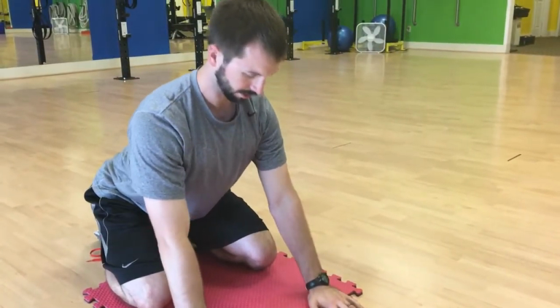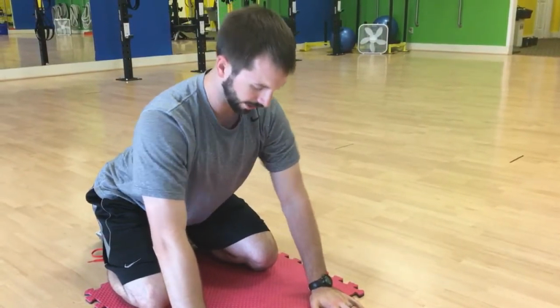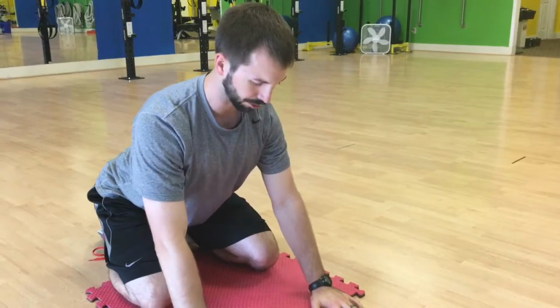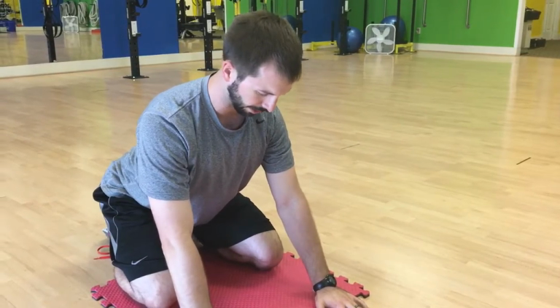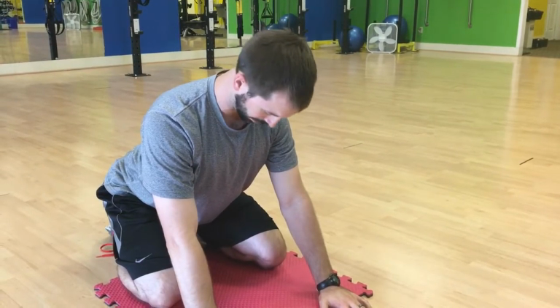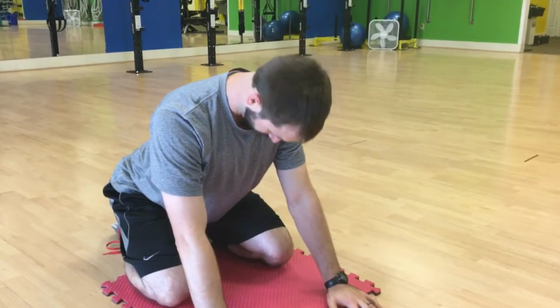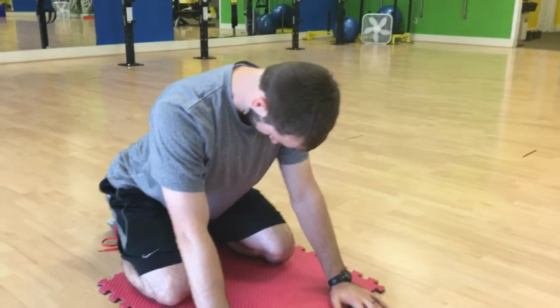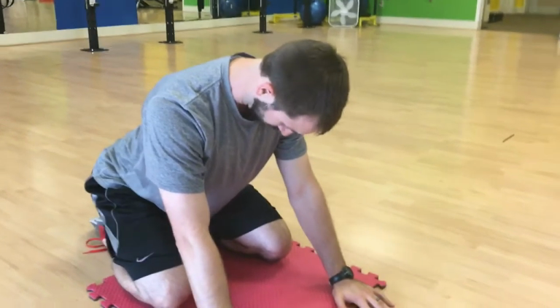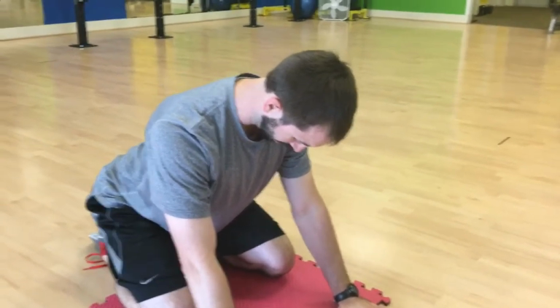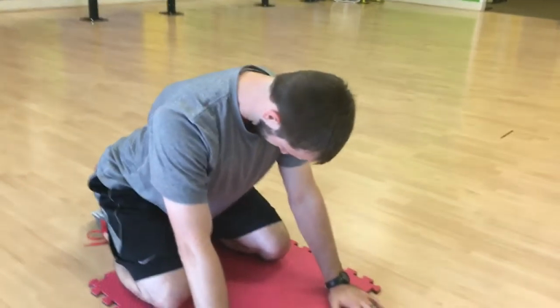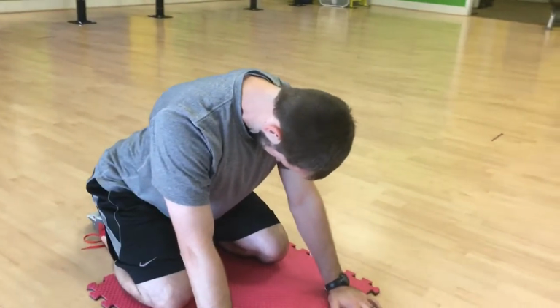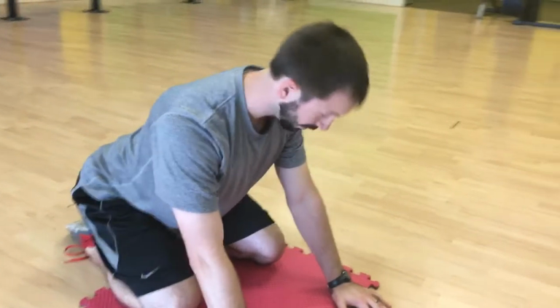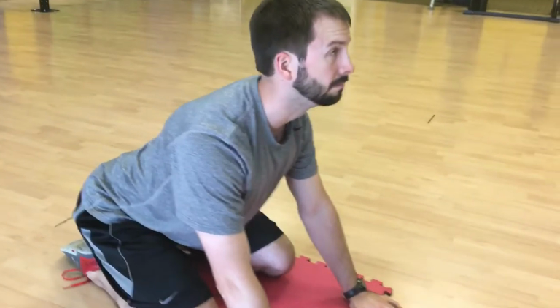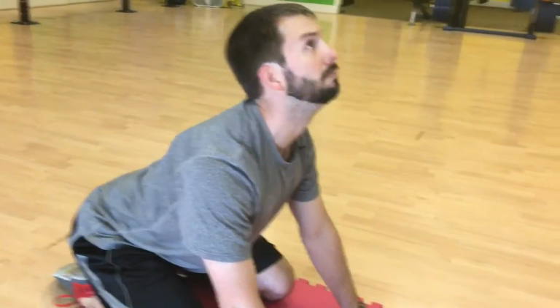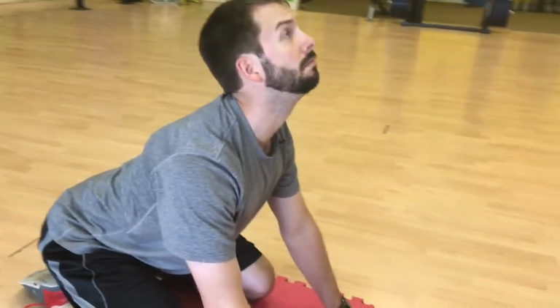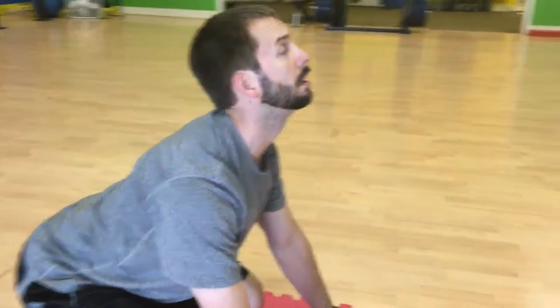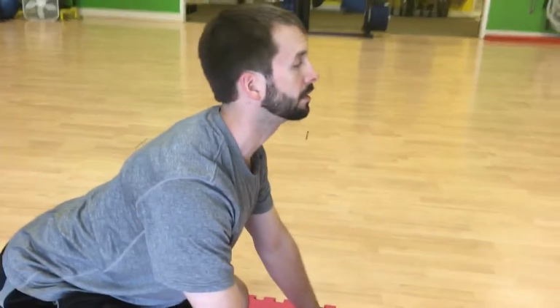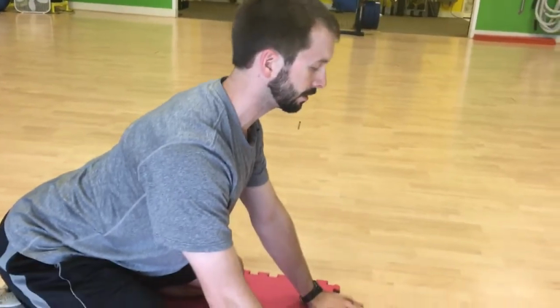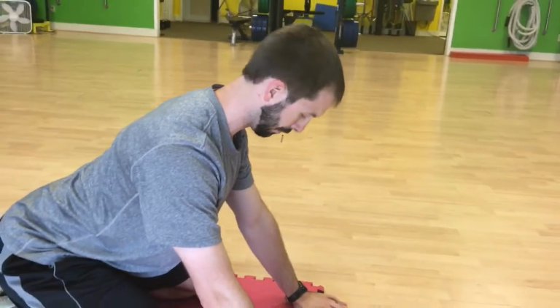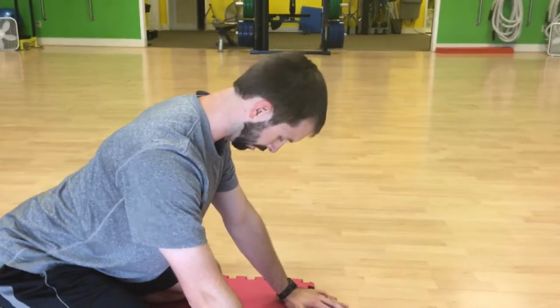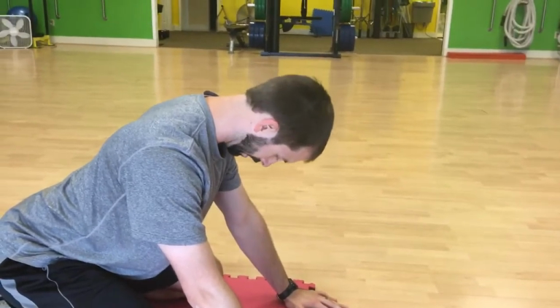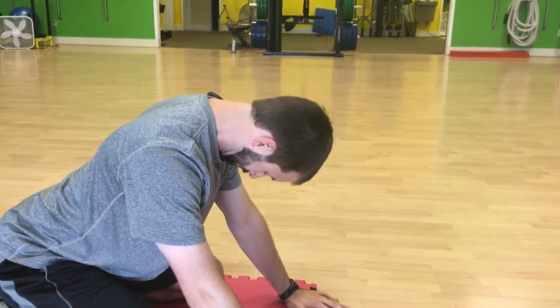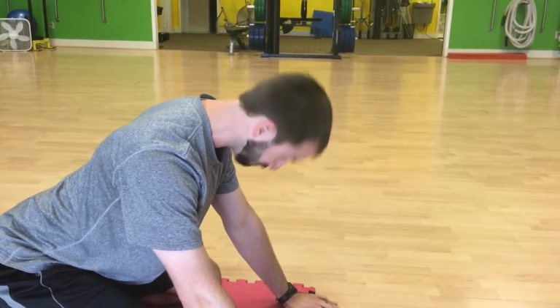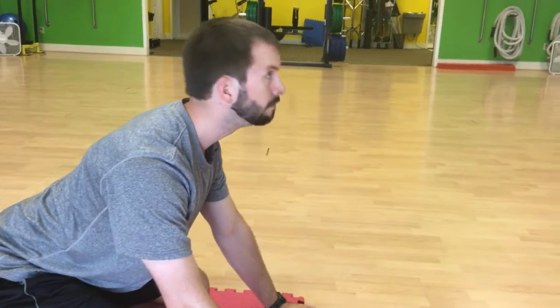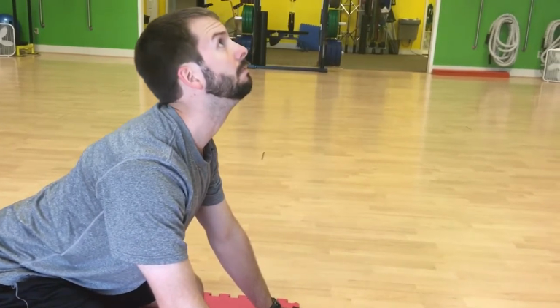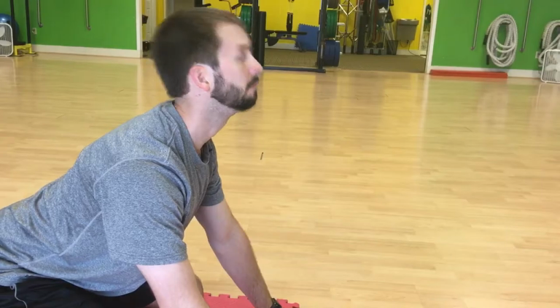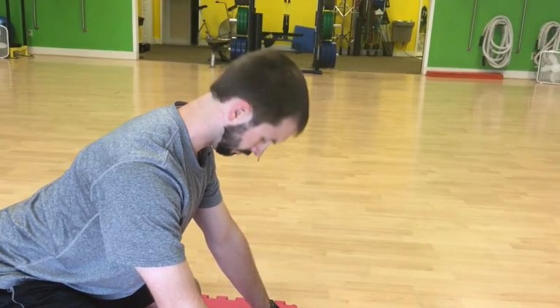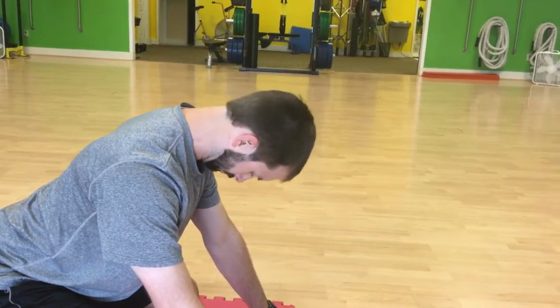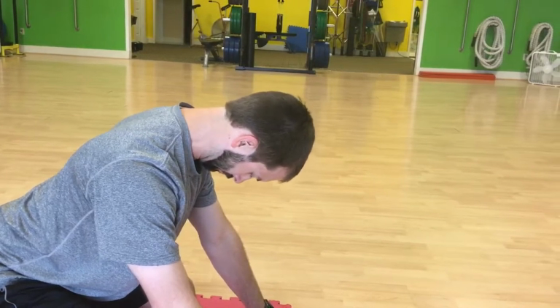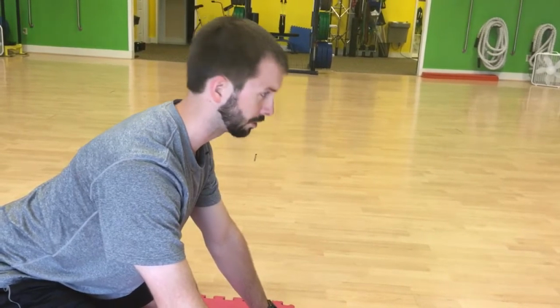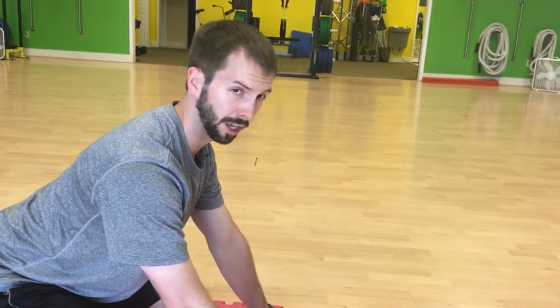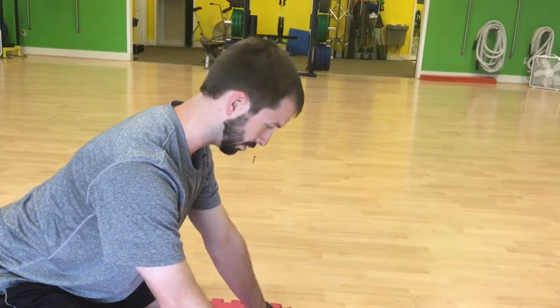Try to get your shoulders down away from your ears and you're gonna tuck your chin to your chest, then look up to the ceiling, trying to keep your mouth shut the whole time. So you're just working through that range of motion.